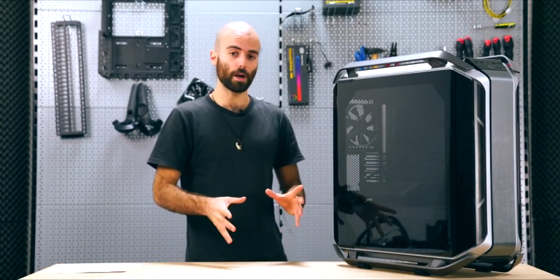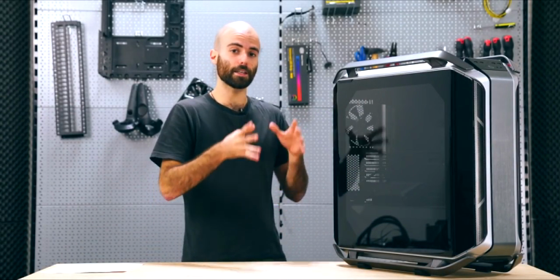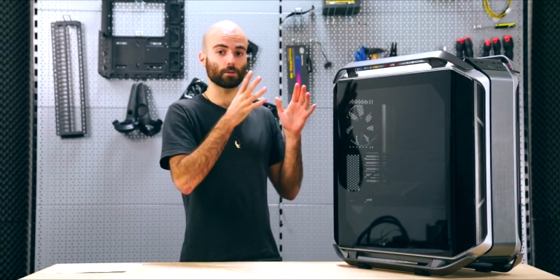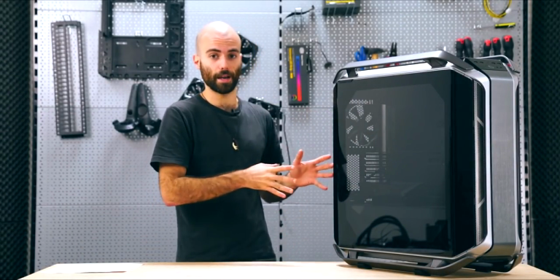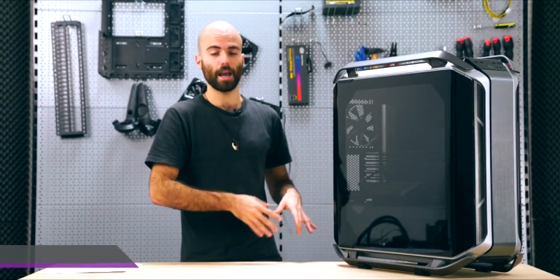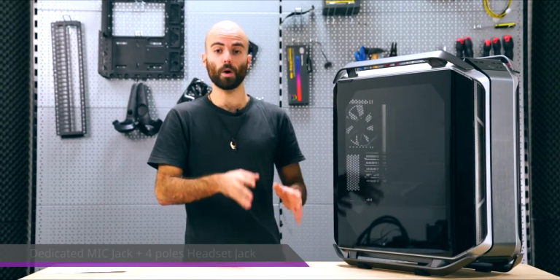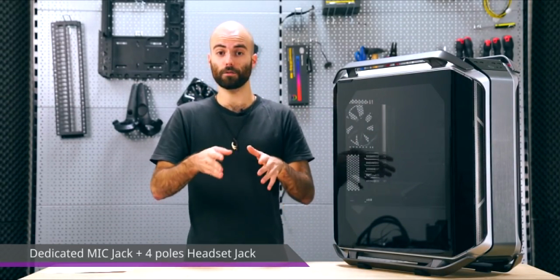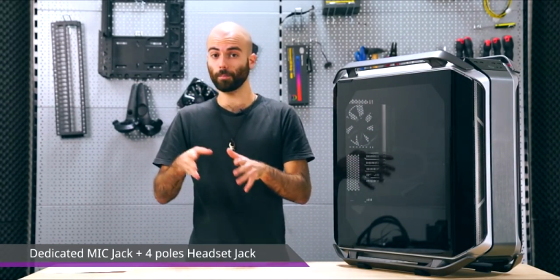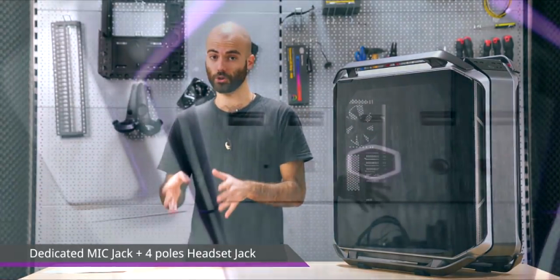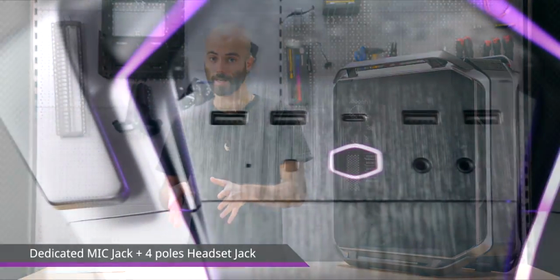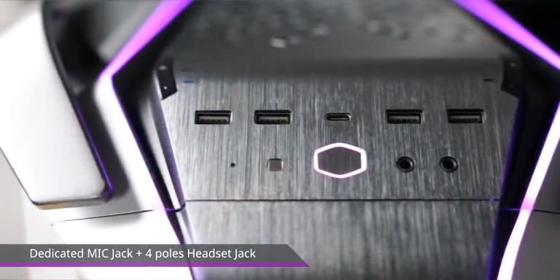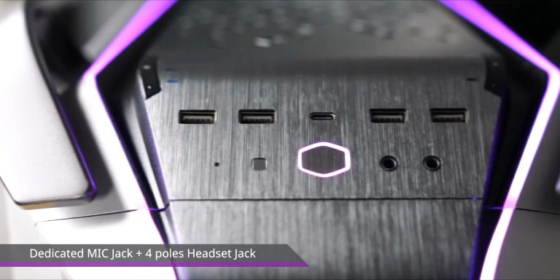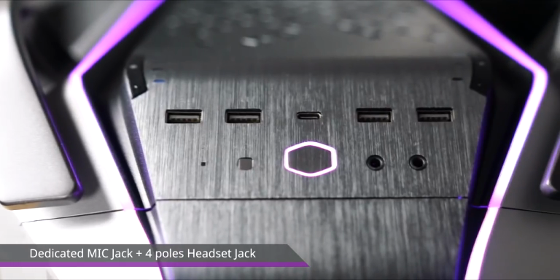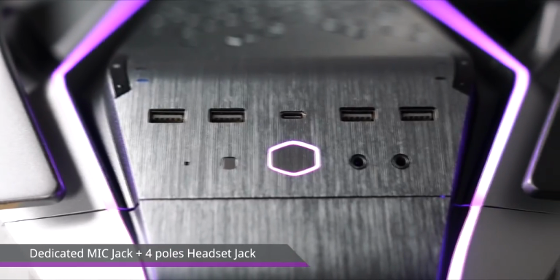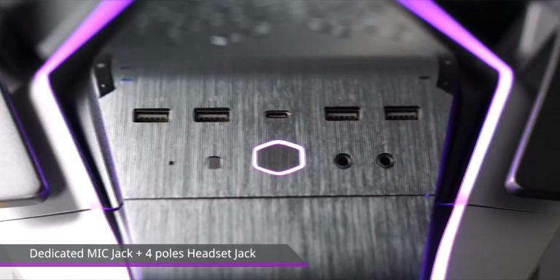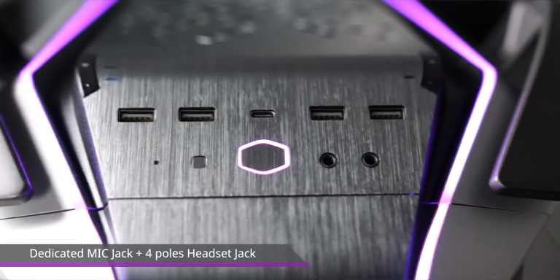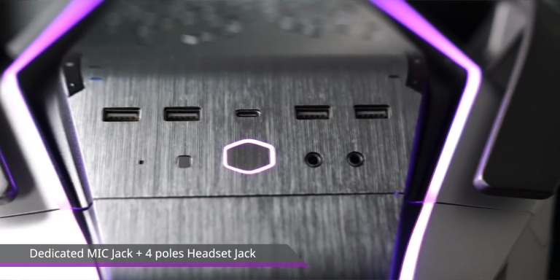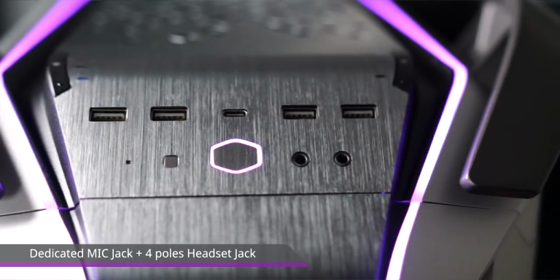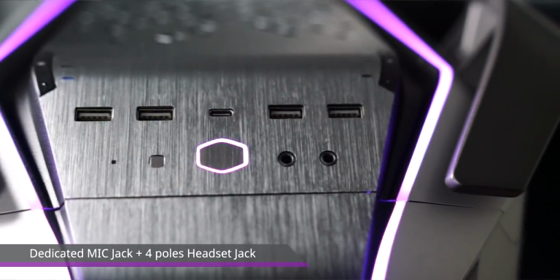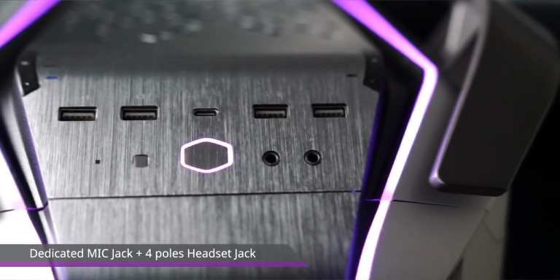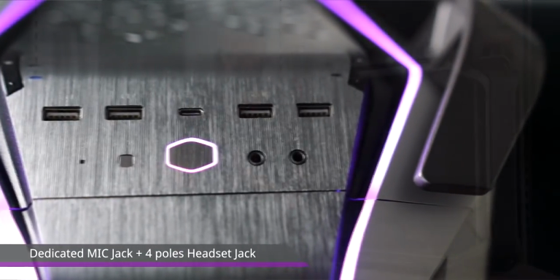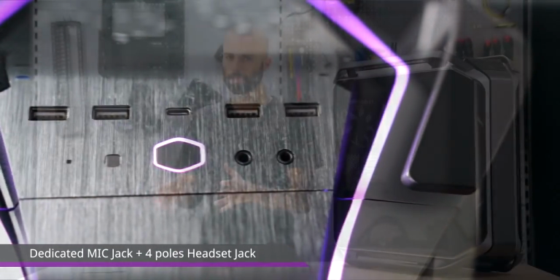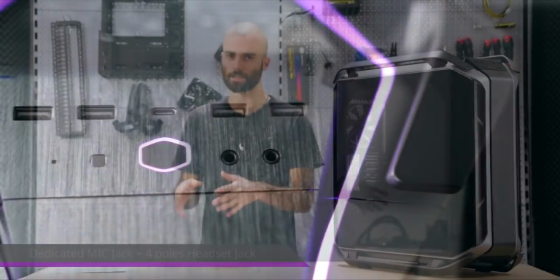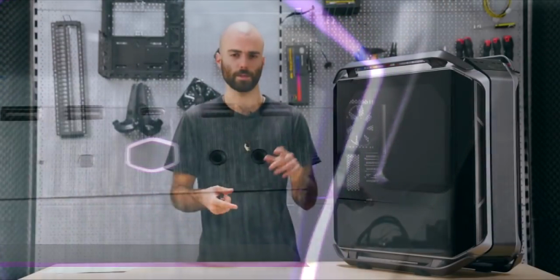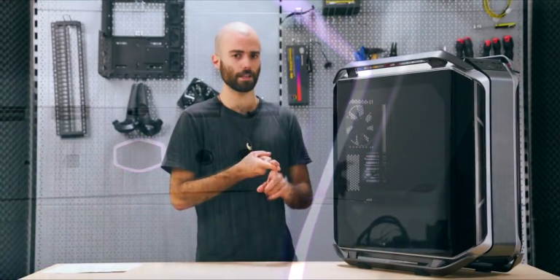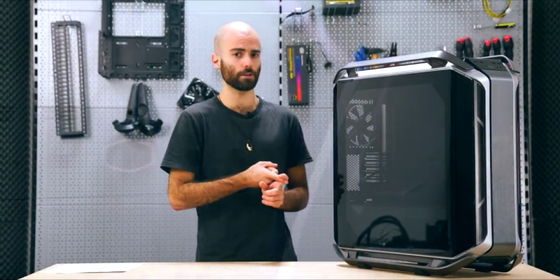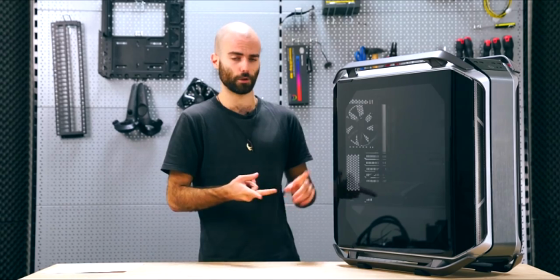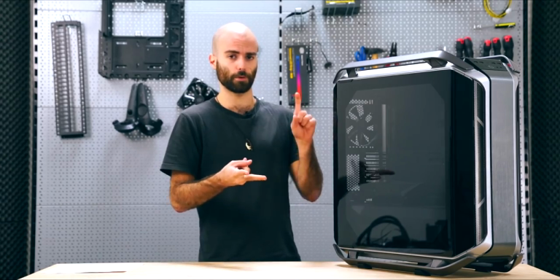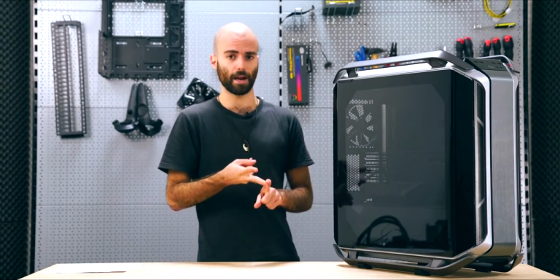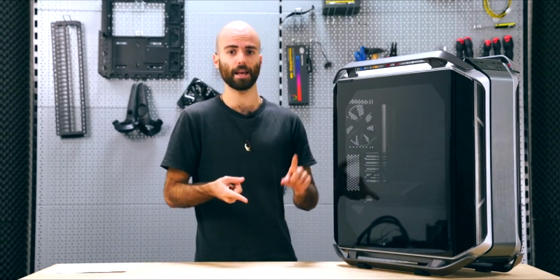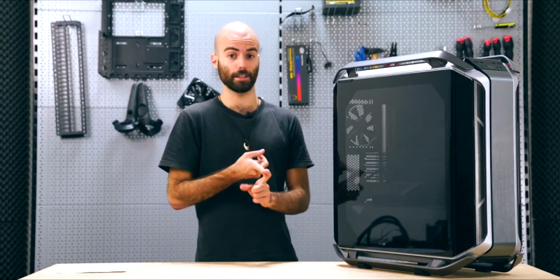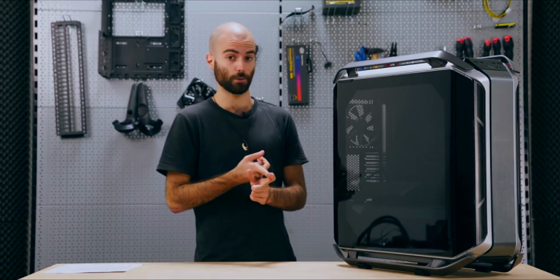One jack is dedicated to the mic and one is a four-pole jack. The four-pole jack allows you to use a headset, especially gaming headsets, with a single connector for both the mic and the earphones.